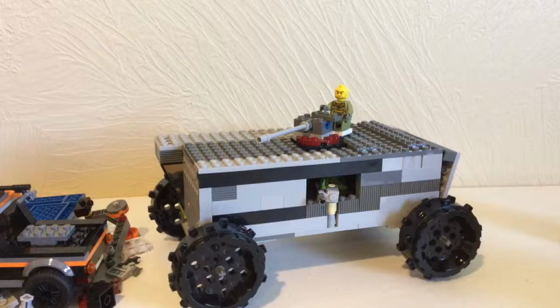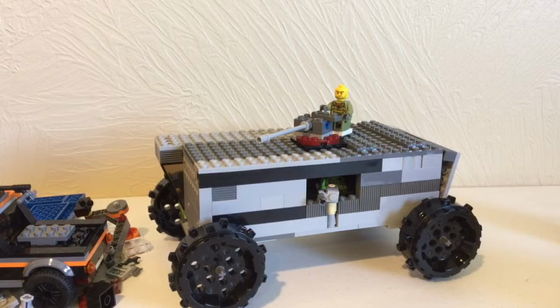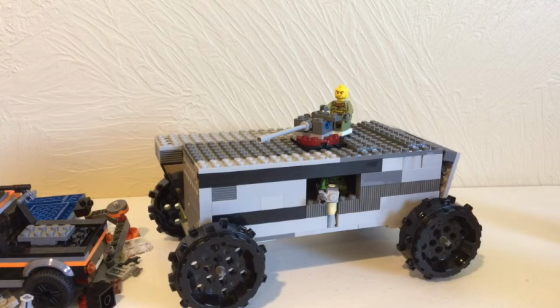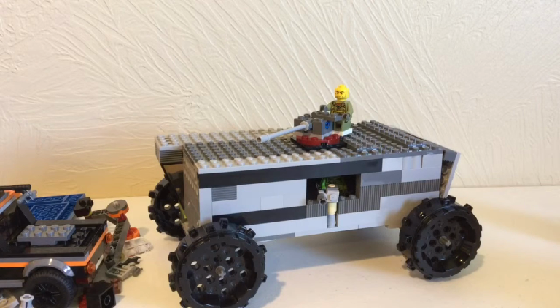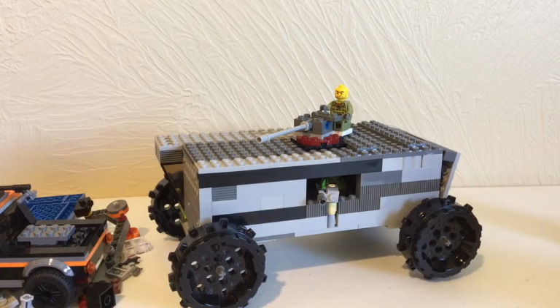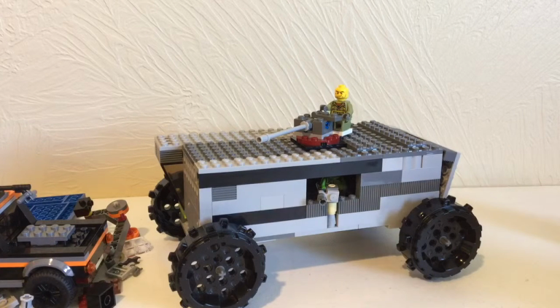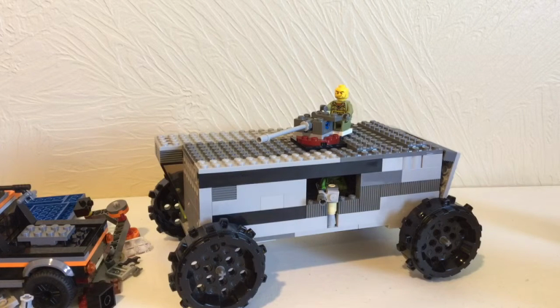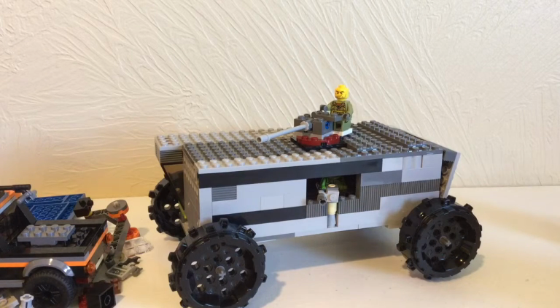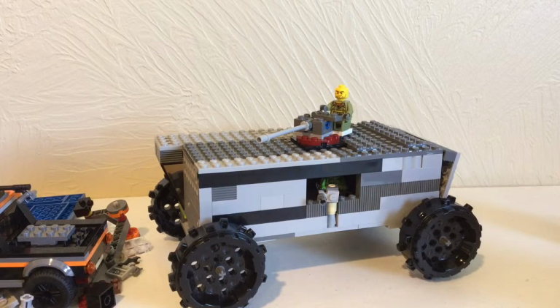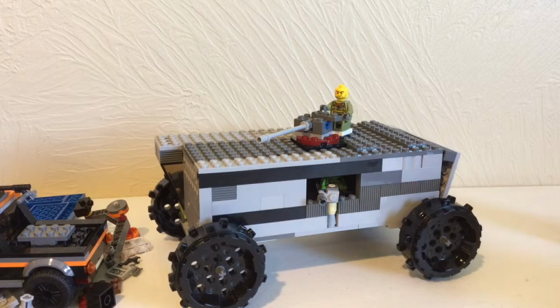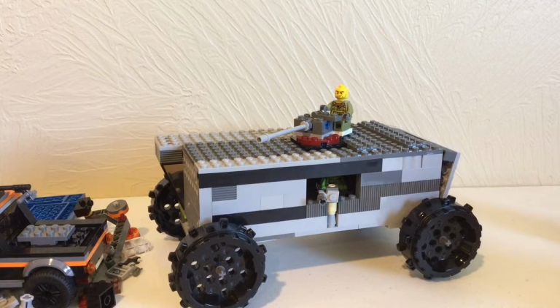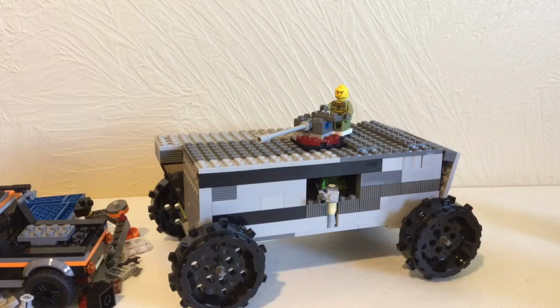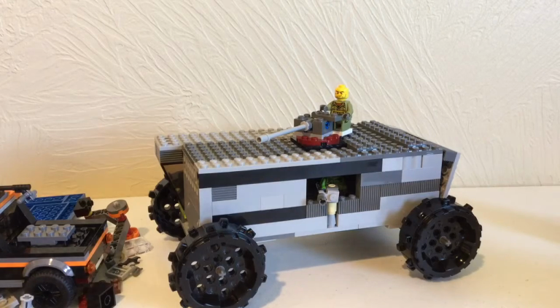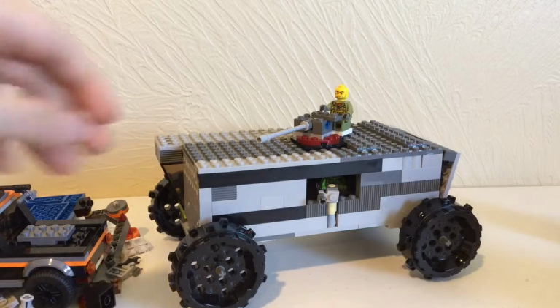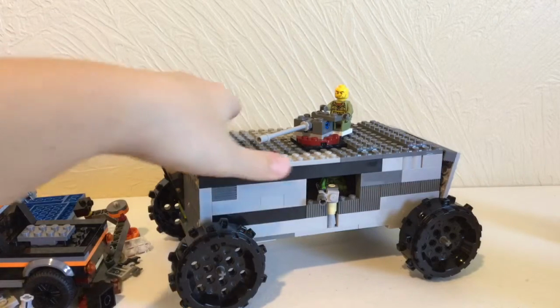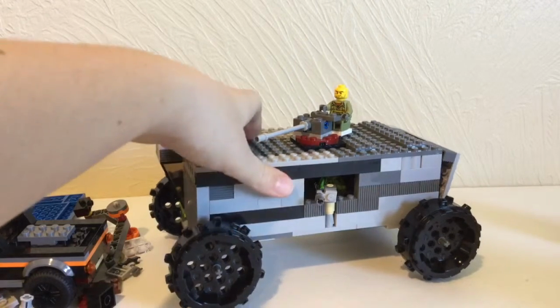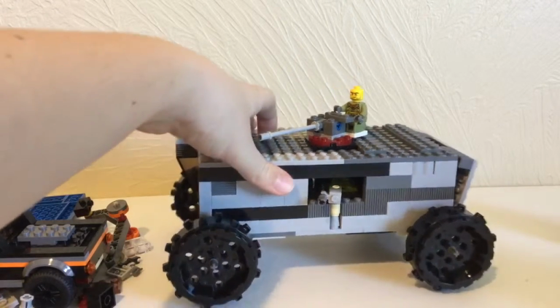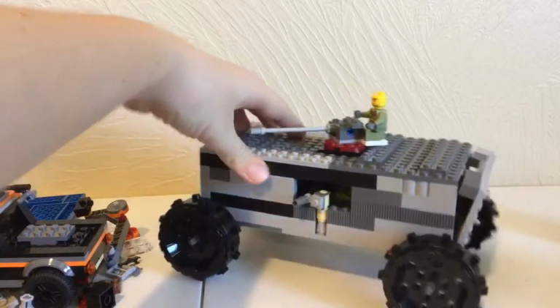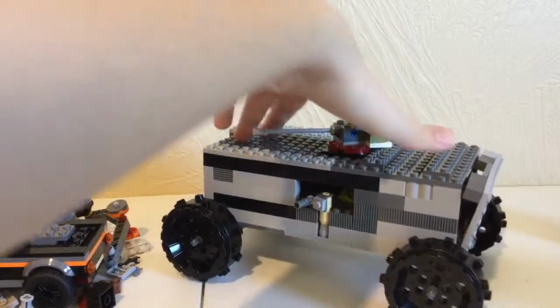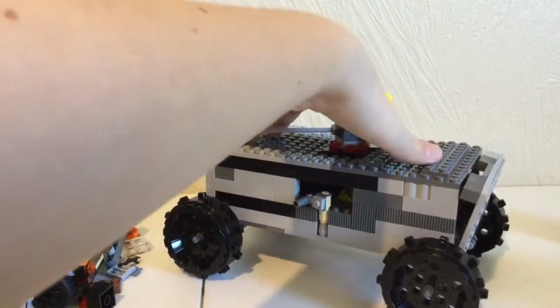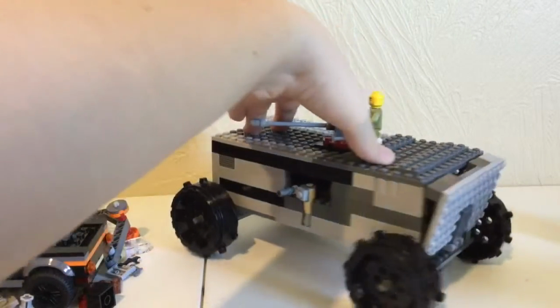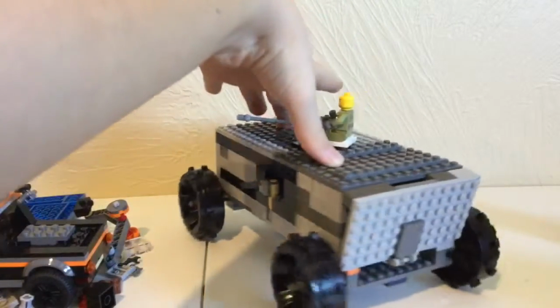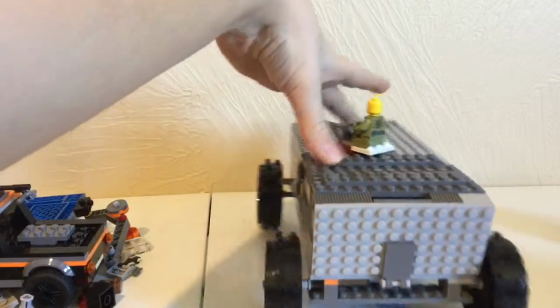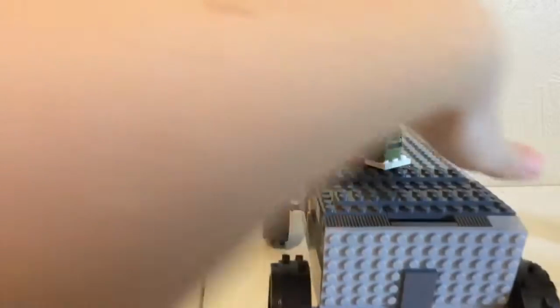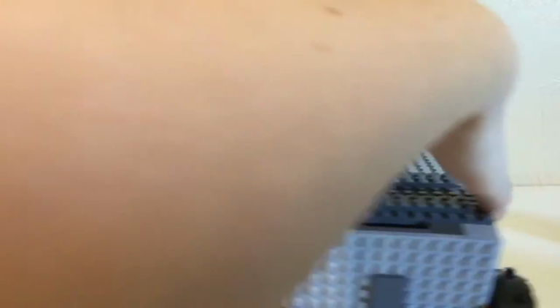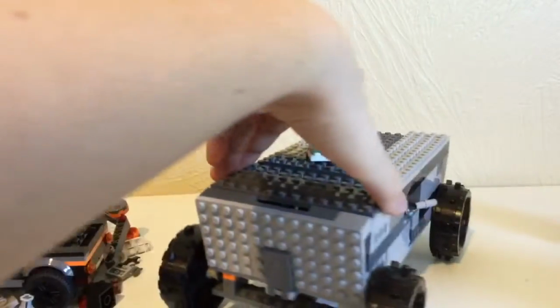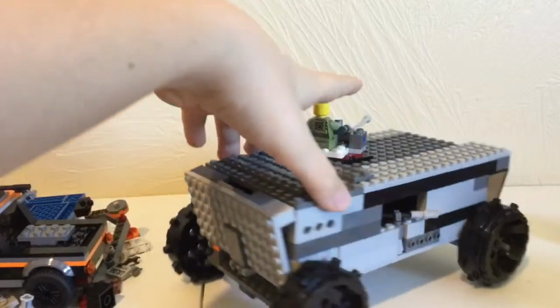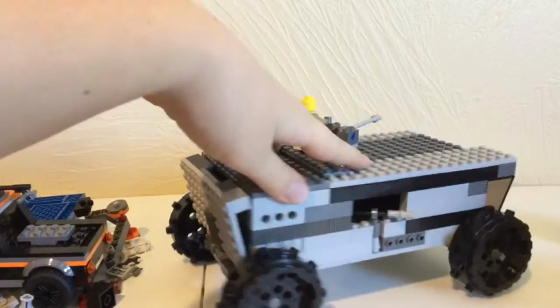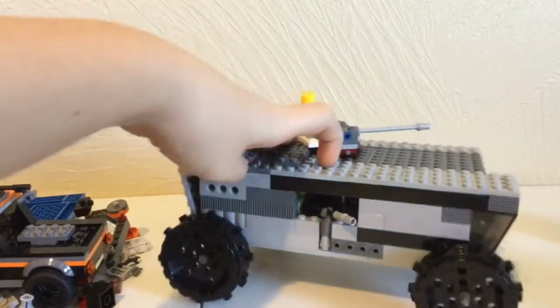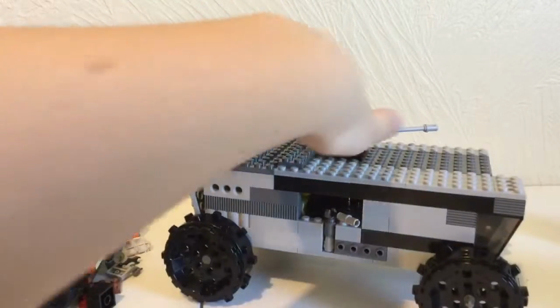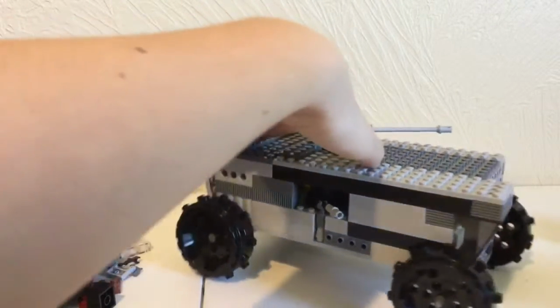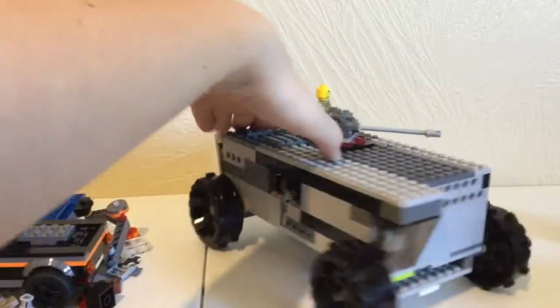What's going on guys, today I'm going to be showing you my huge Lego tank. I built this by myself and I'll give you a view of the whole thing first, and then I'll go over all the details and the stuff that it has.